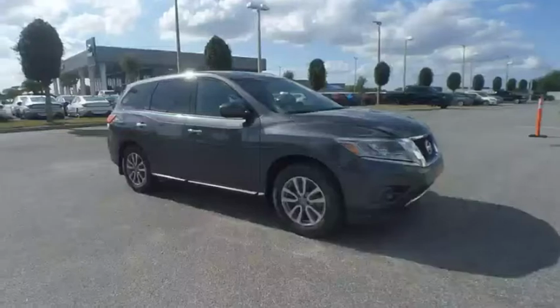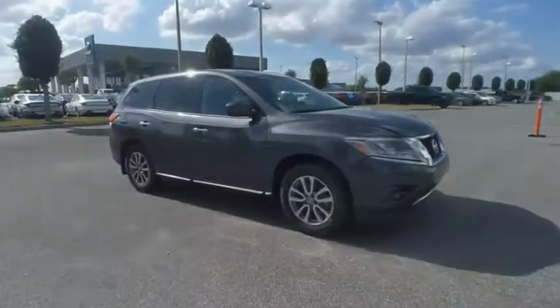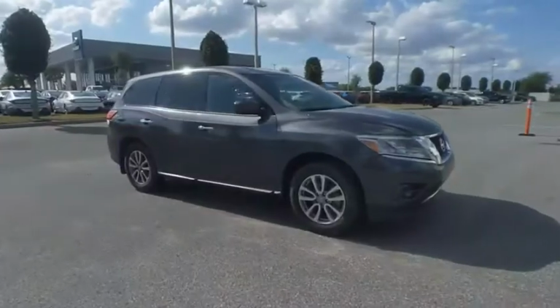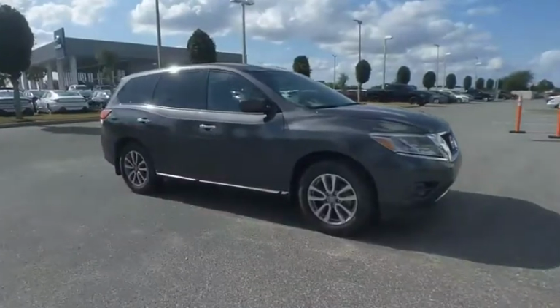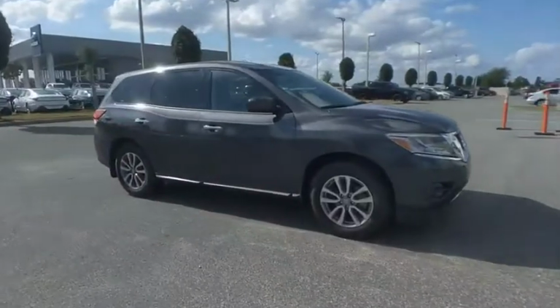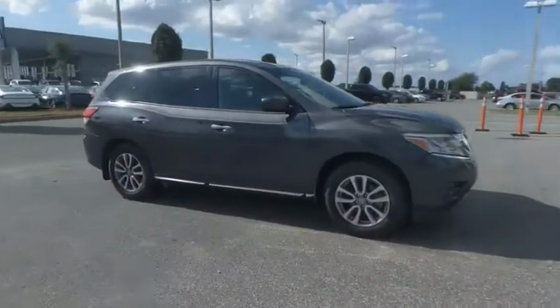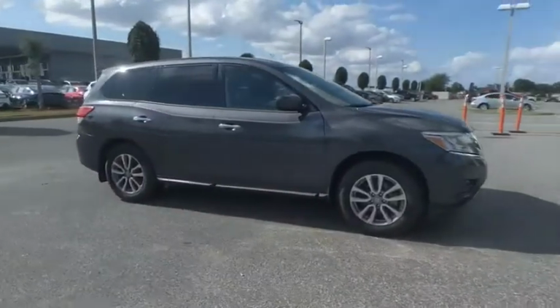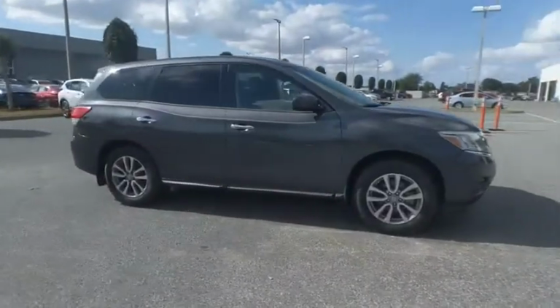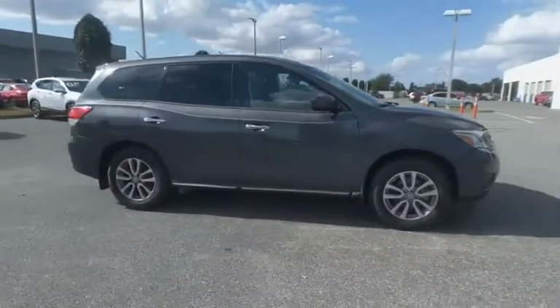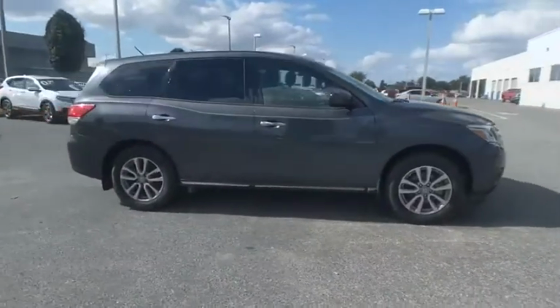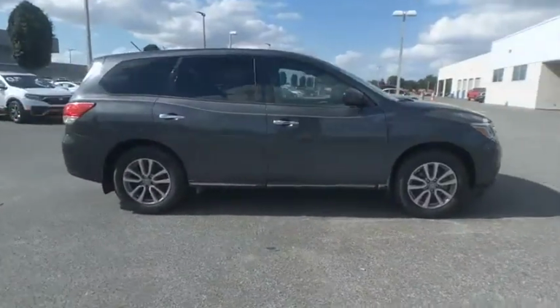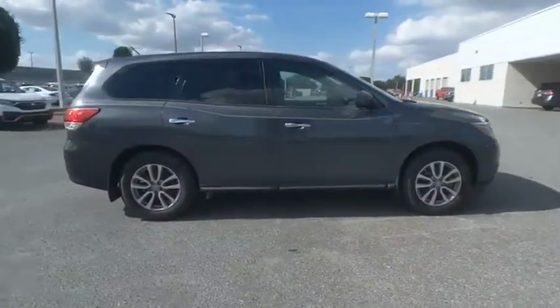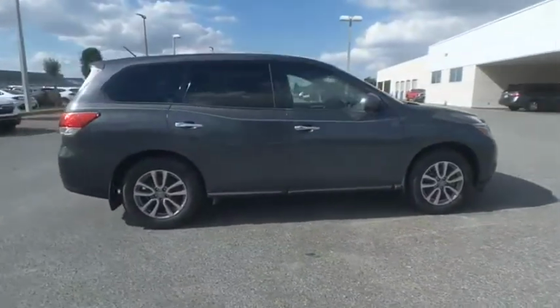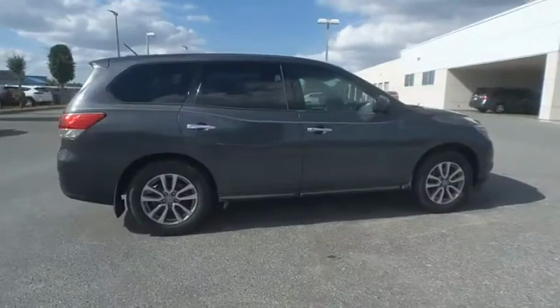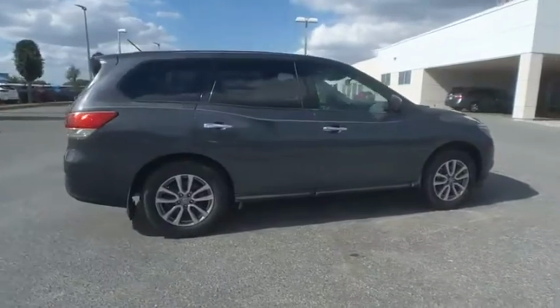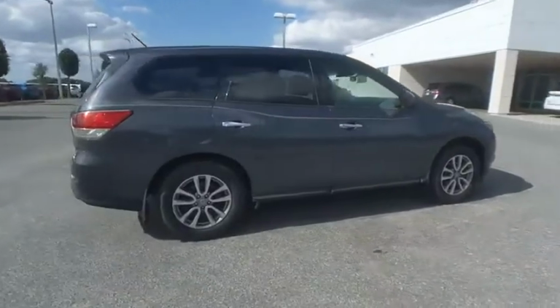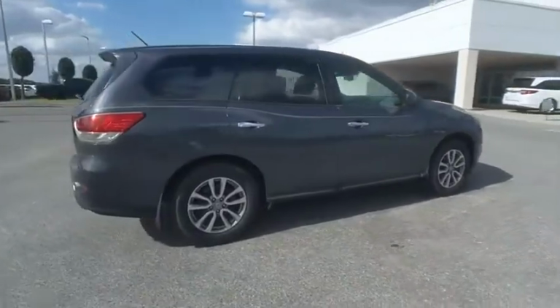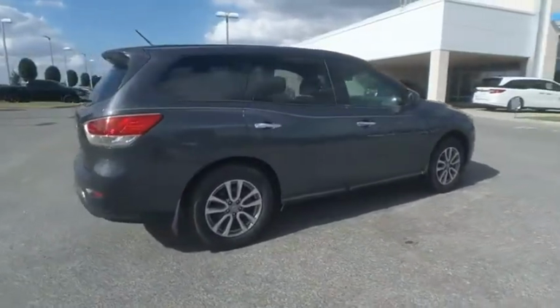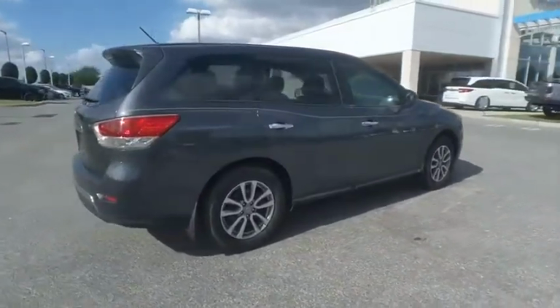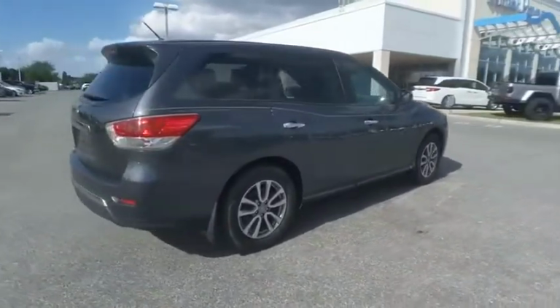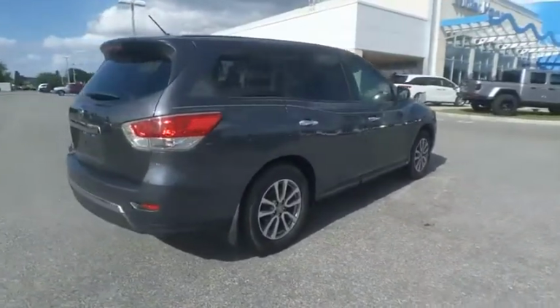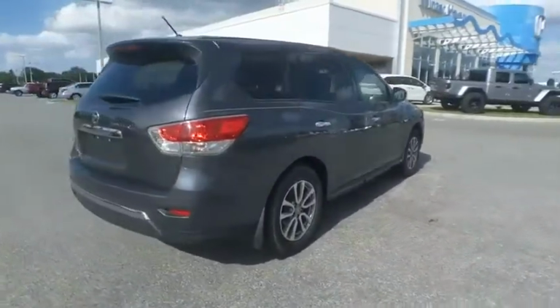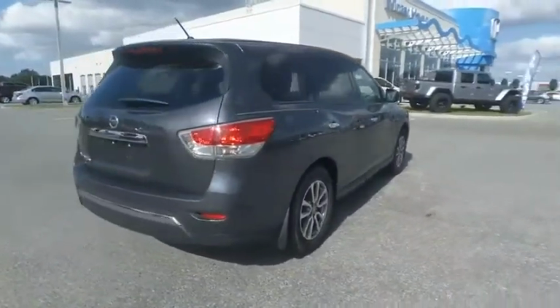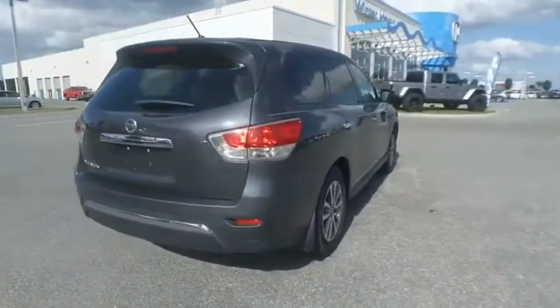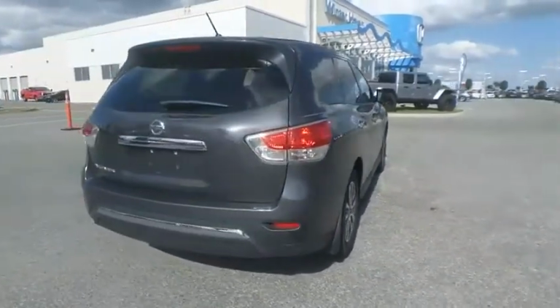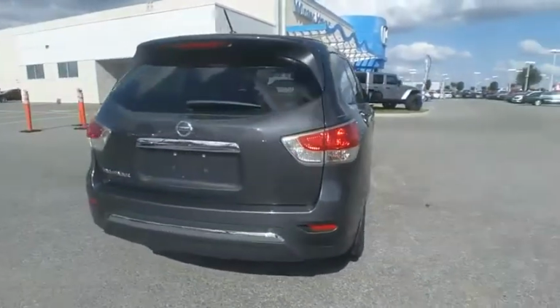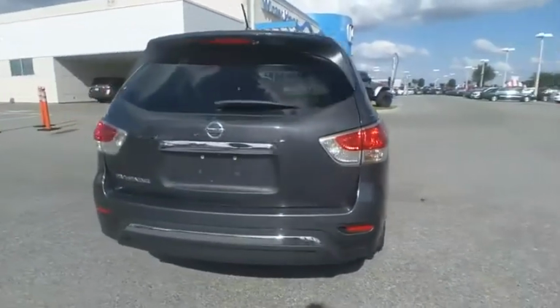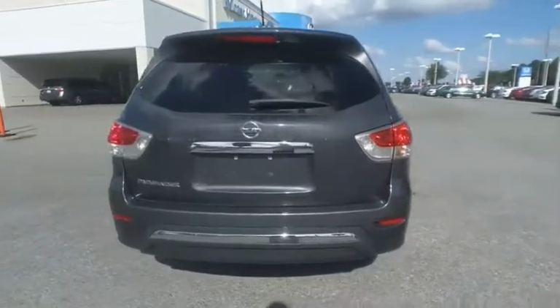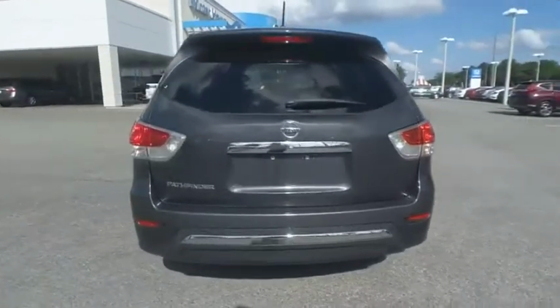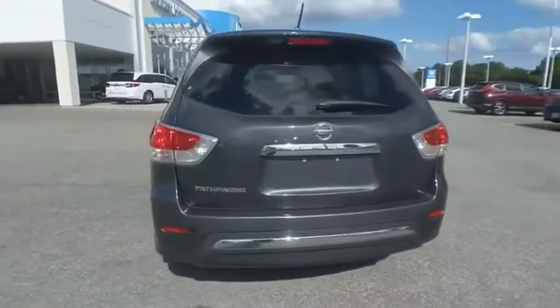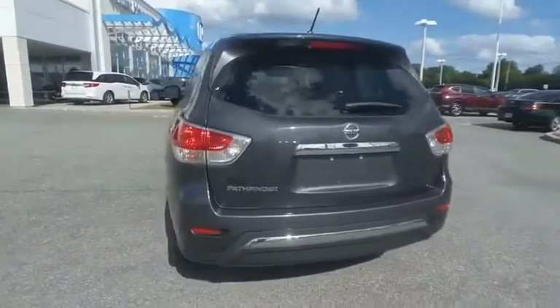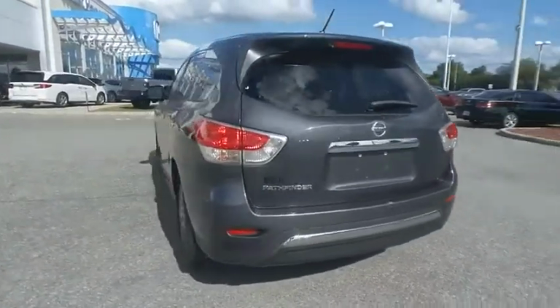Make a great choice today with the 2014 Pathfinder. The Pathfinder has a premium interior with three rows of seating for up to seven passengers, as well as versatile seating and cargo configurations.